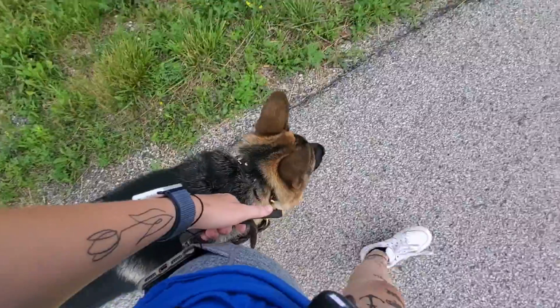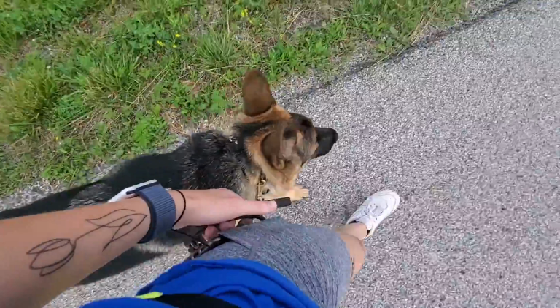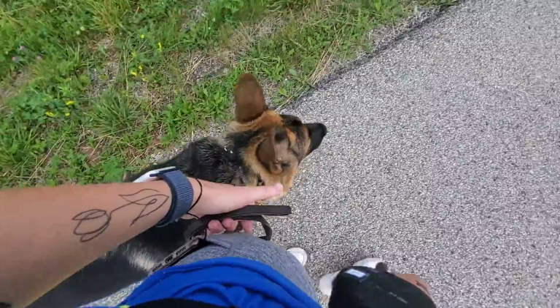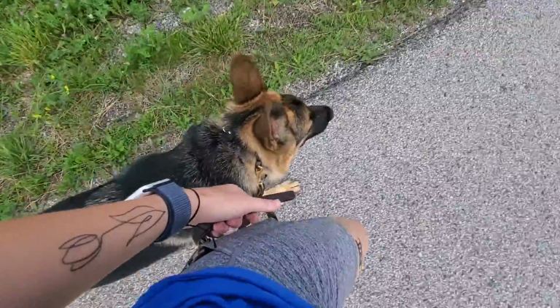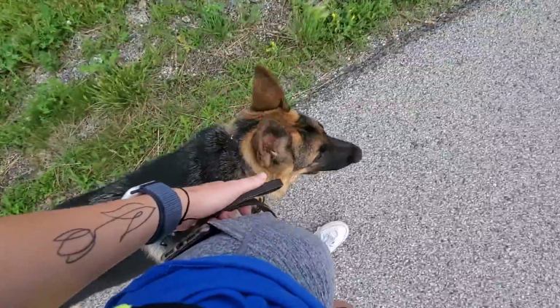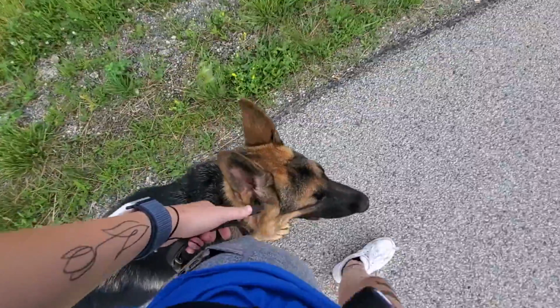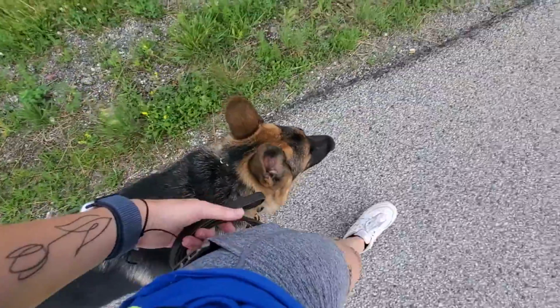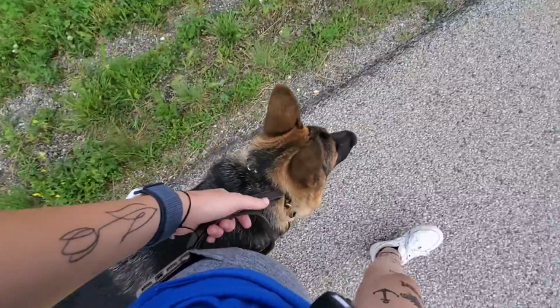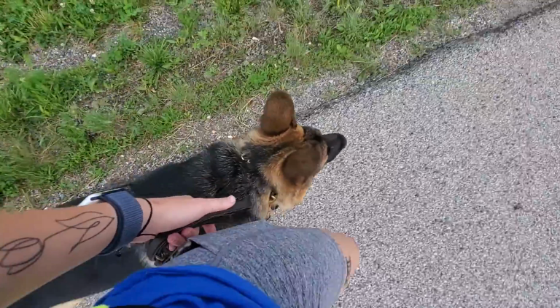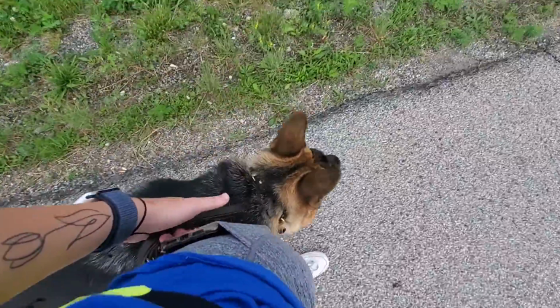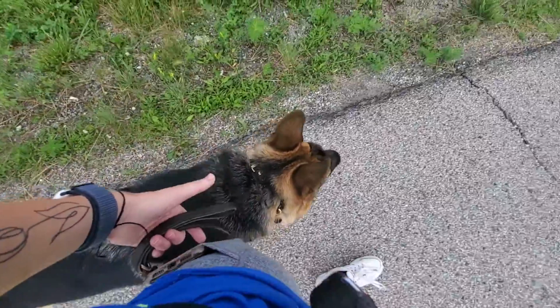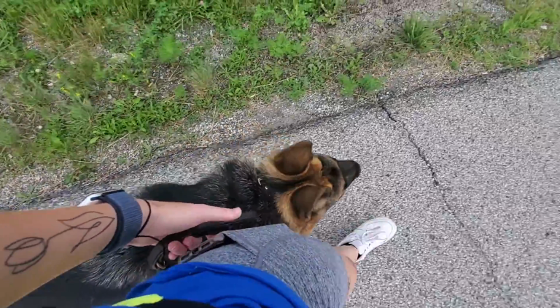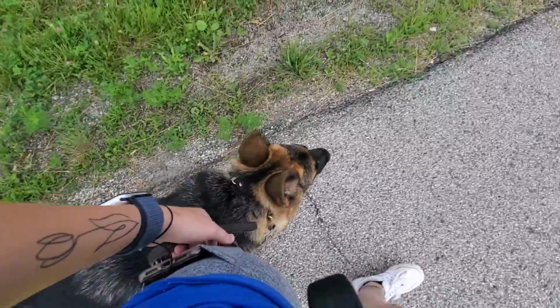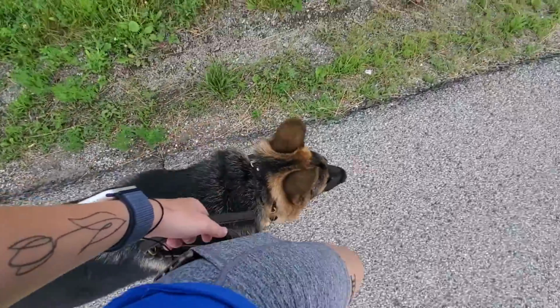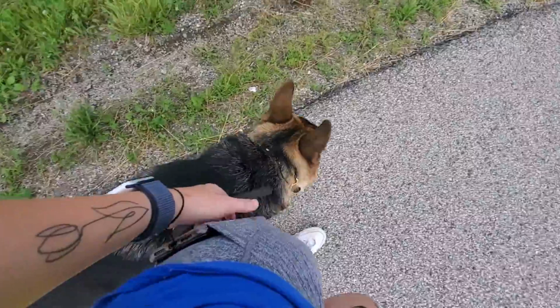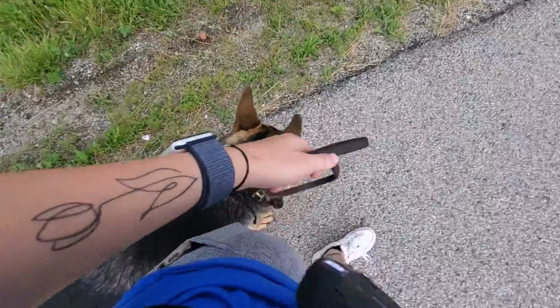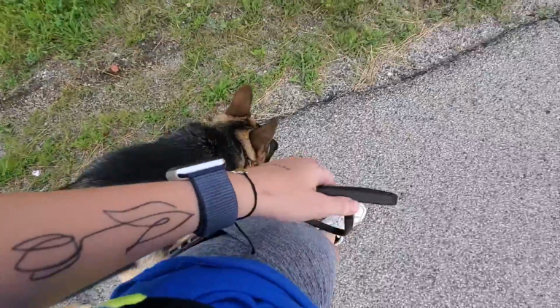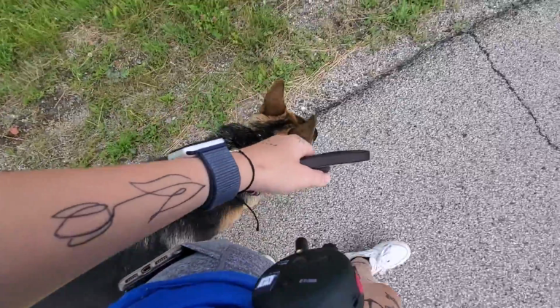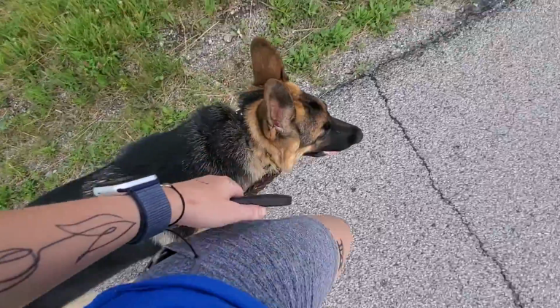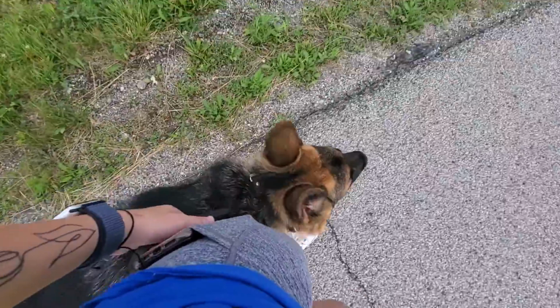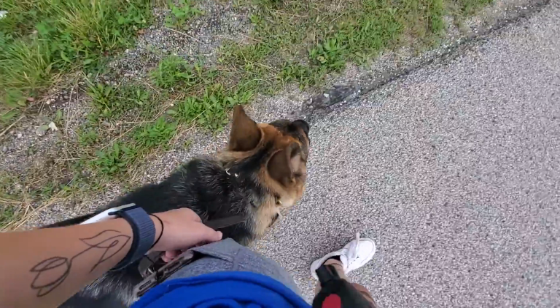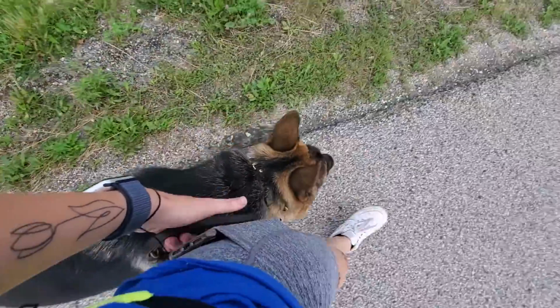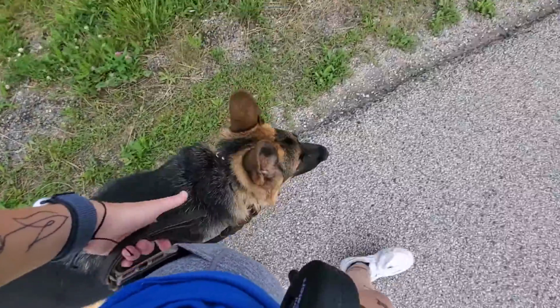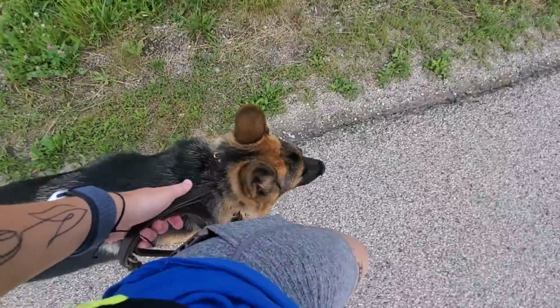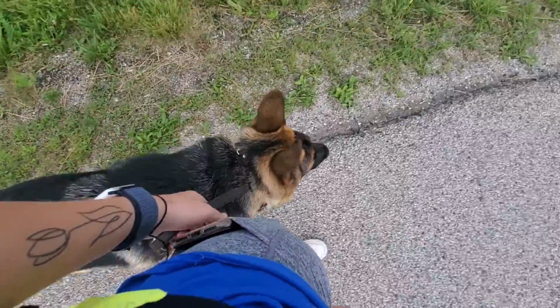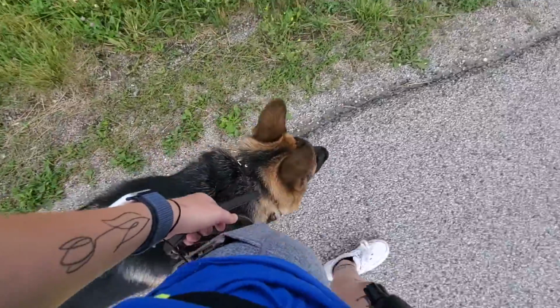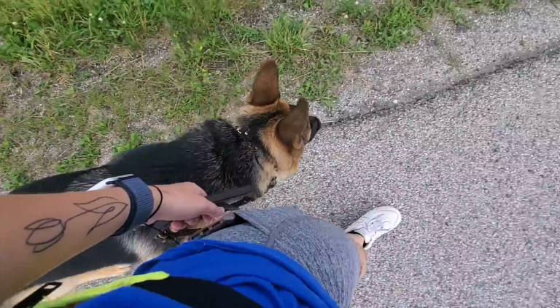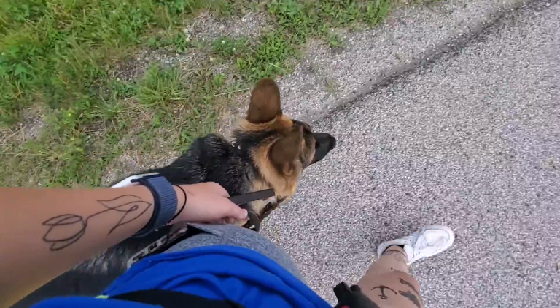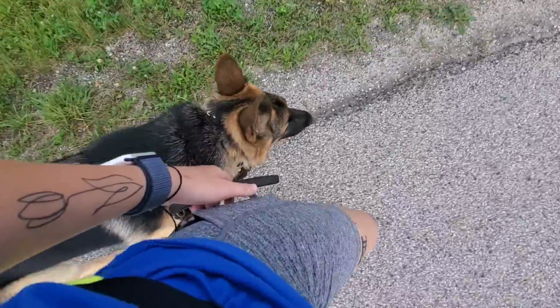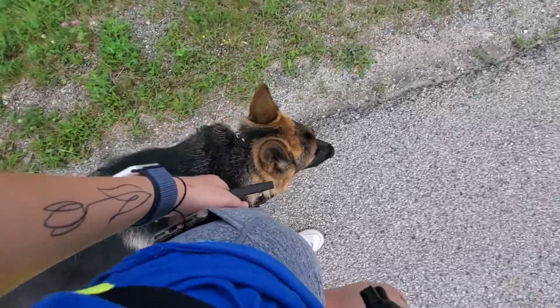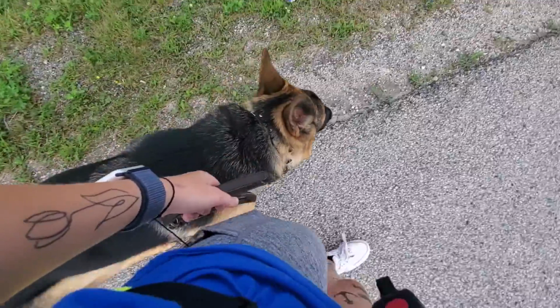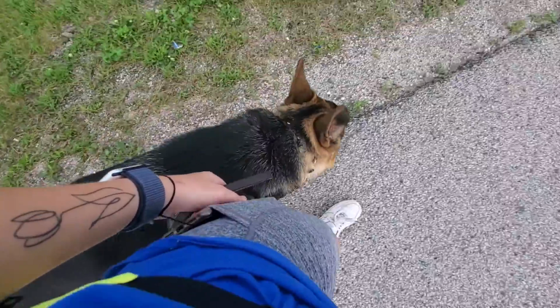If he were to get ahead of me or sniff and want to do his own thing when I don't release him, we're just going to say no, give him a quick pop and release of his collar, and then remind him that he's supposed to be heeling. But he's doing a good job right now.